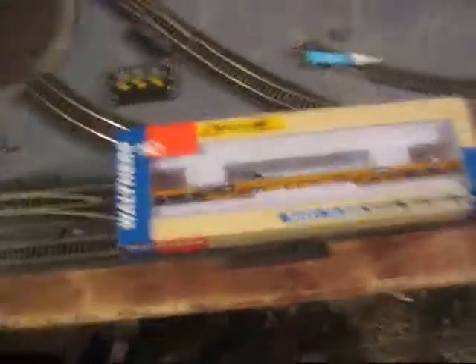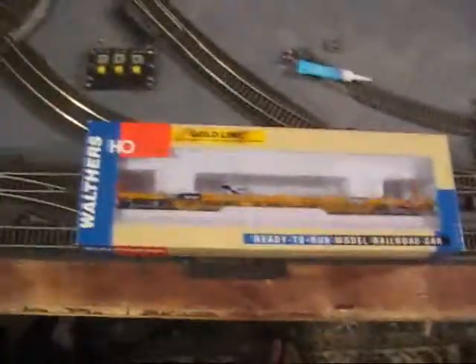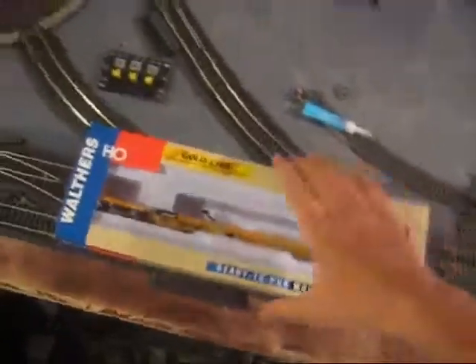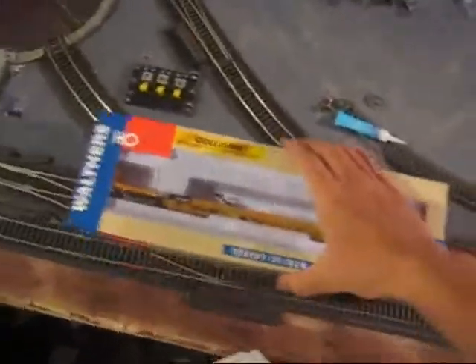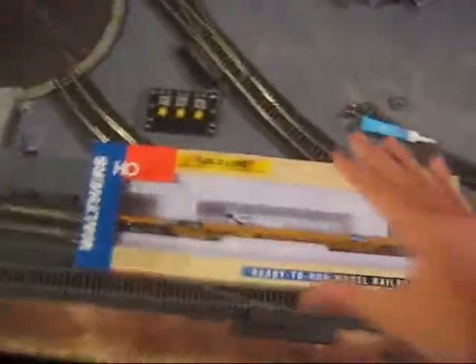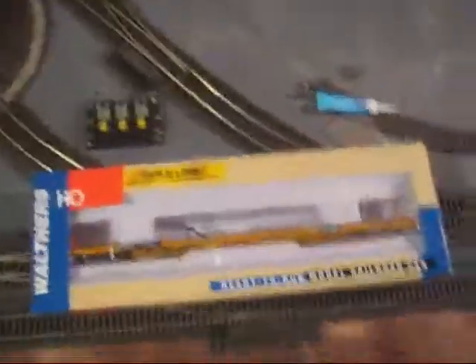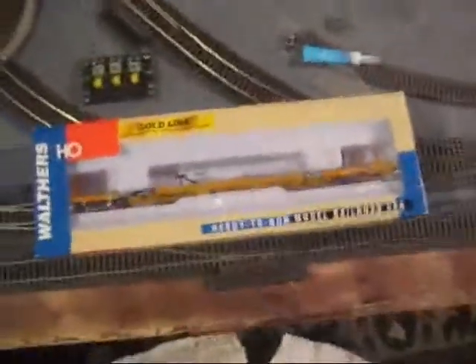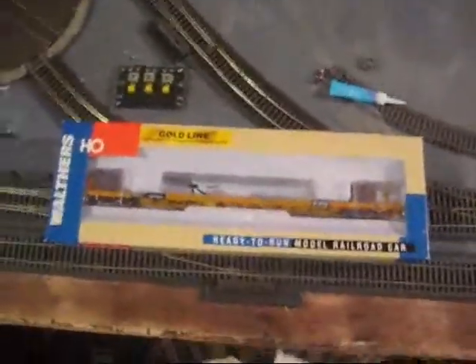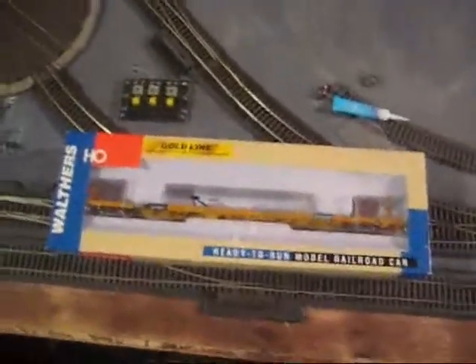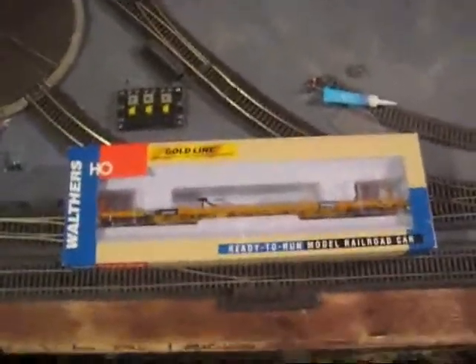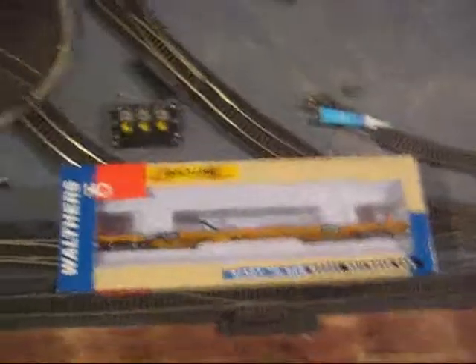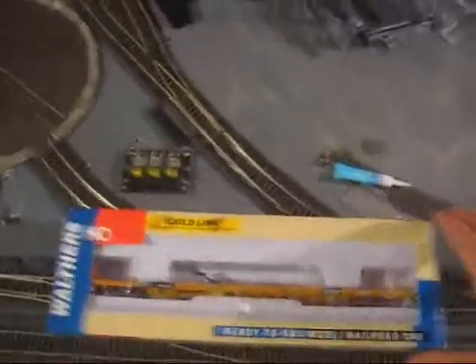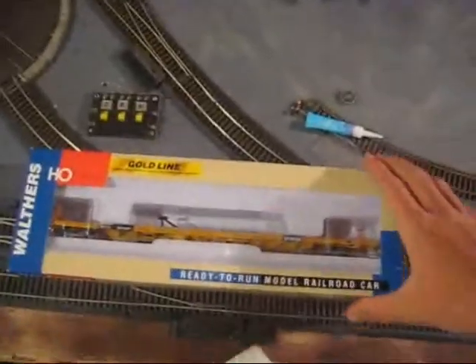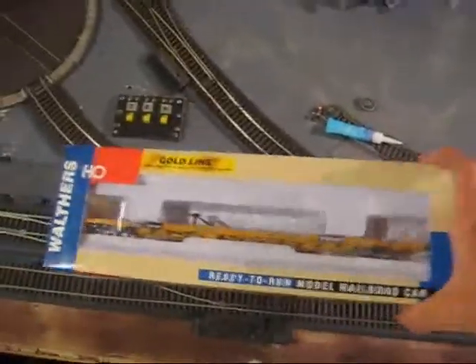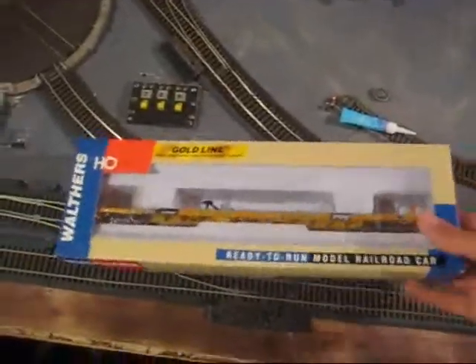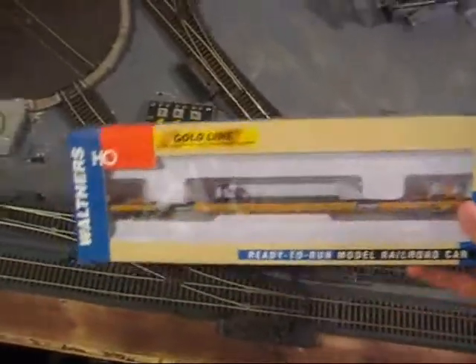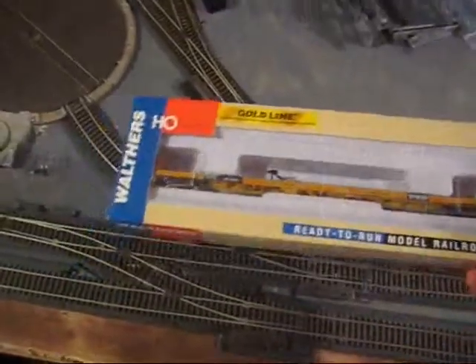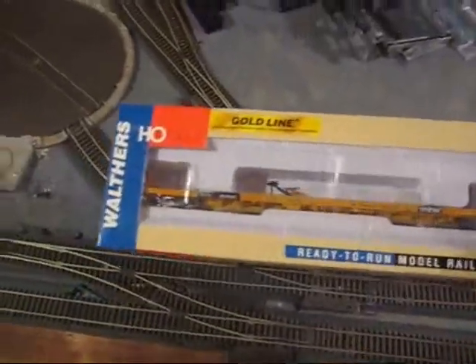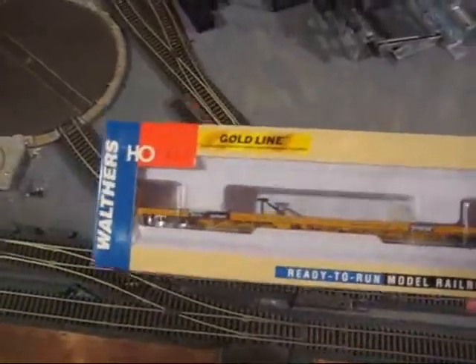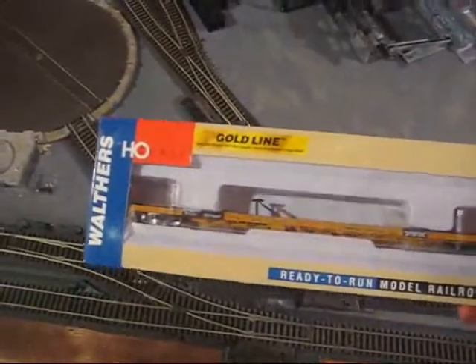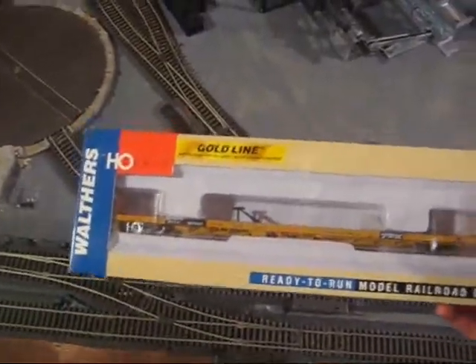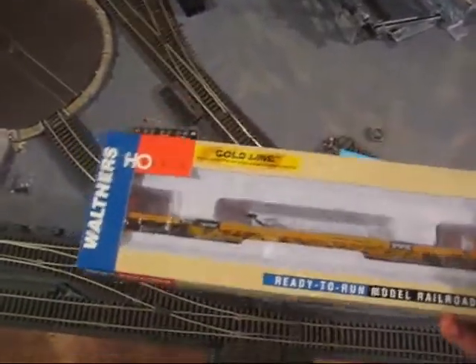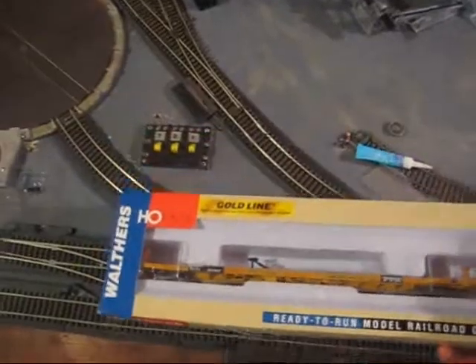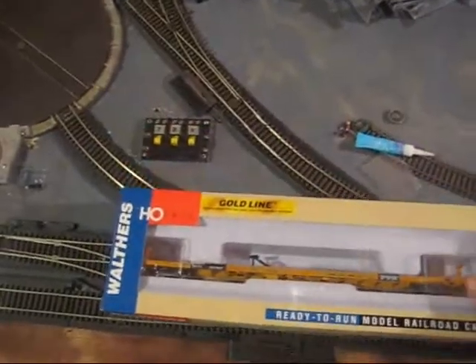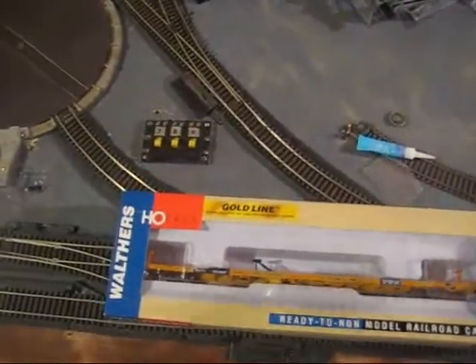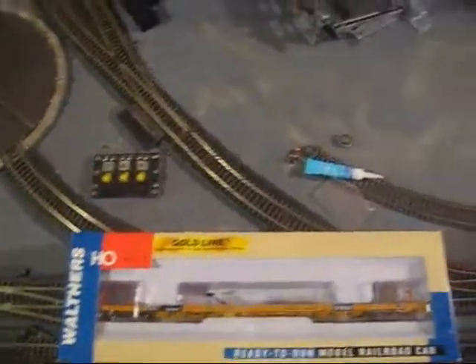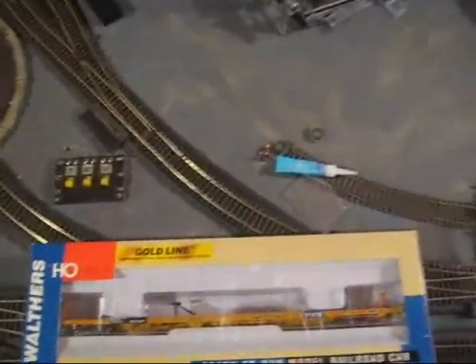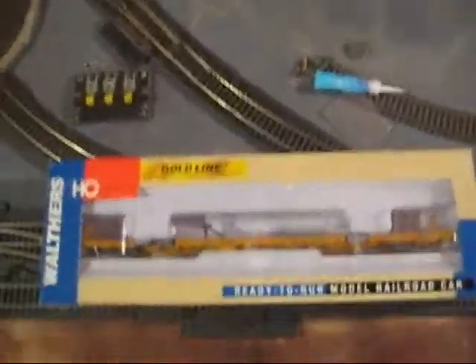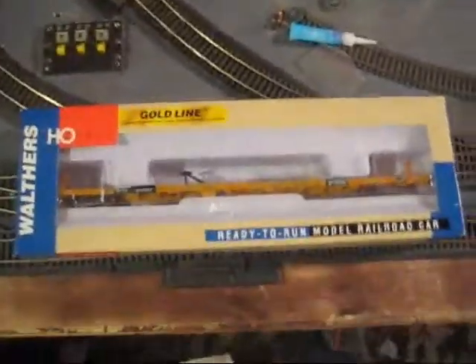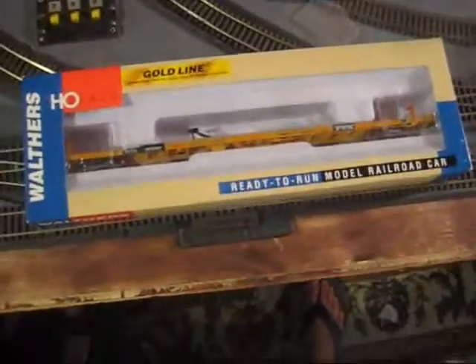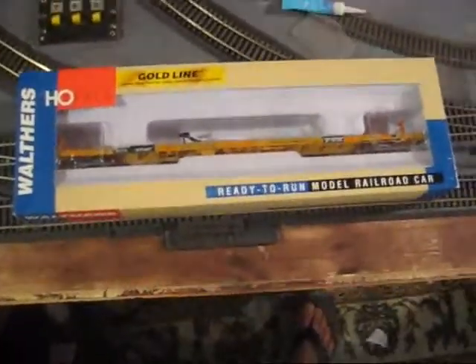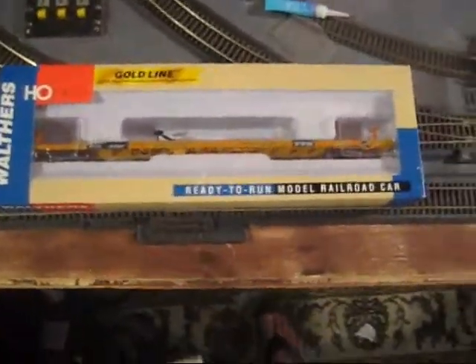I did get a new shipment in while I was gone. This here is a Walders Goldline, H.O. Scale, ready-to-run, TTX 89-foot 4-inch flat car.